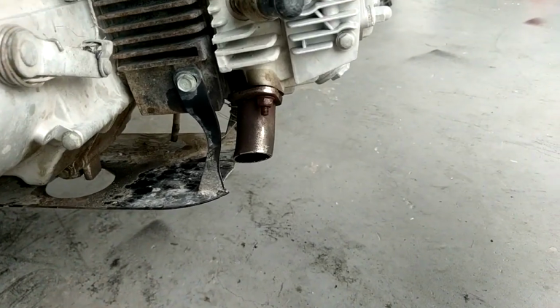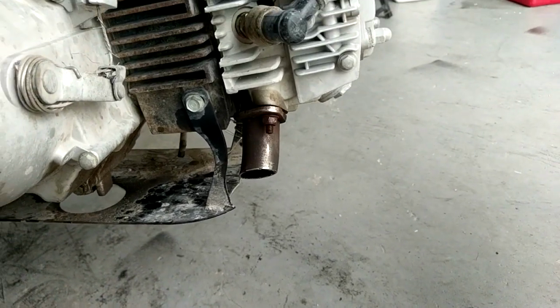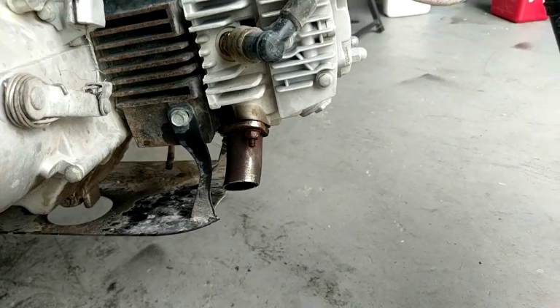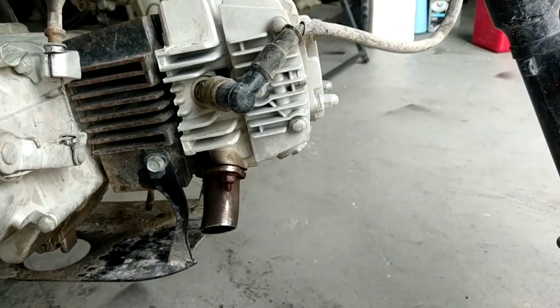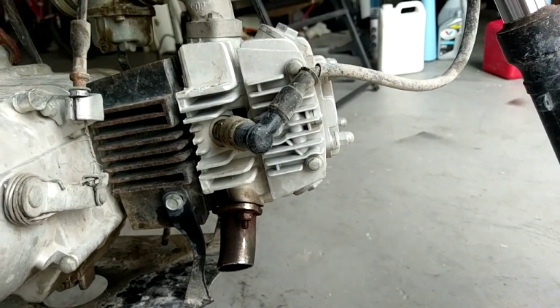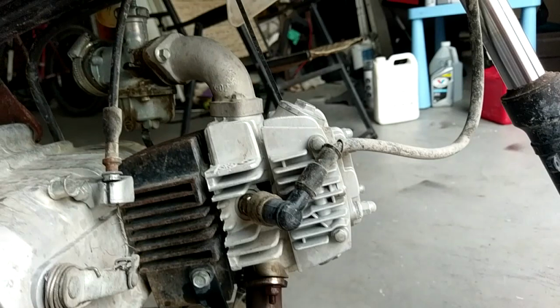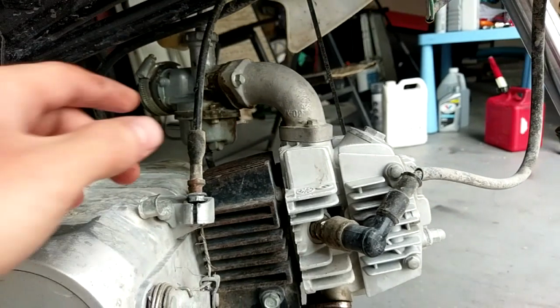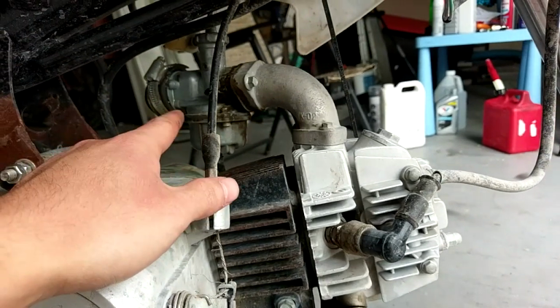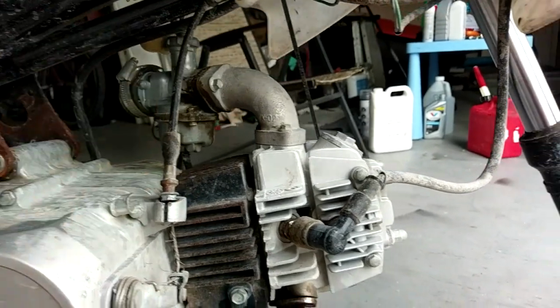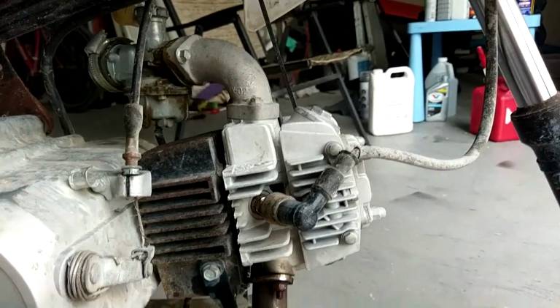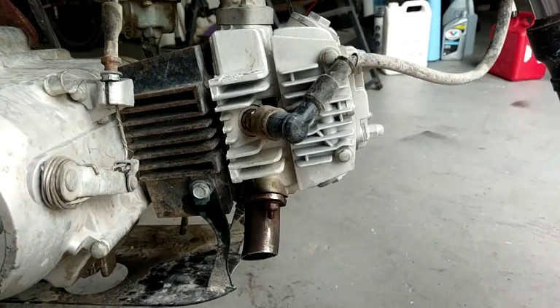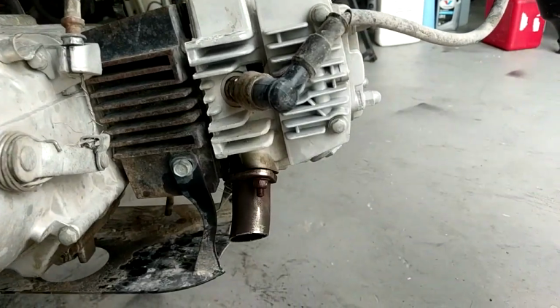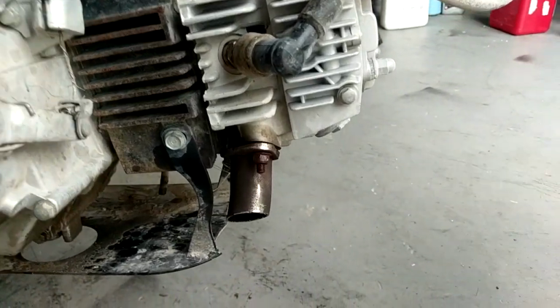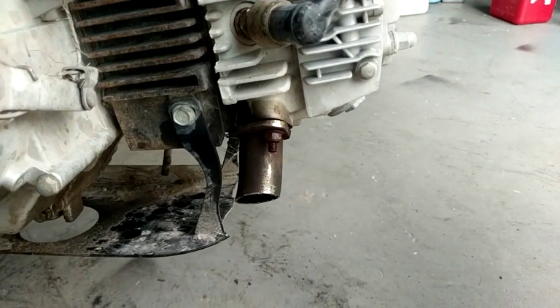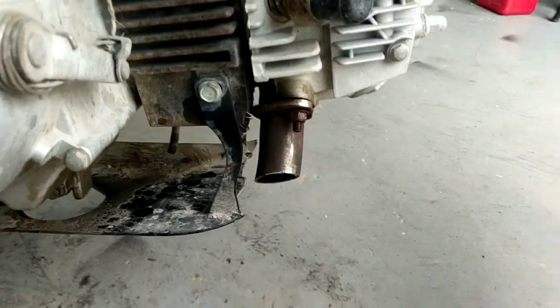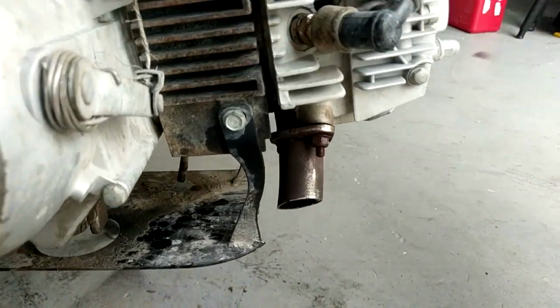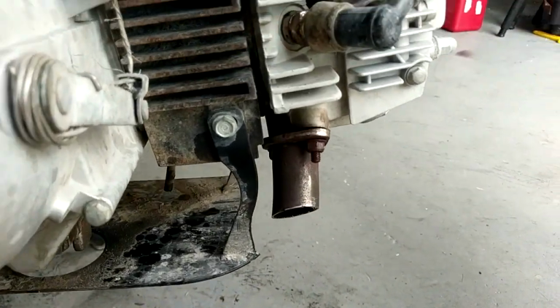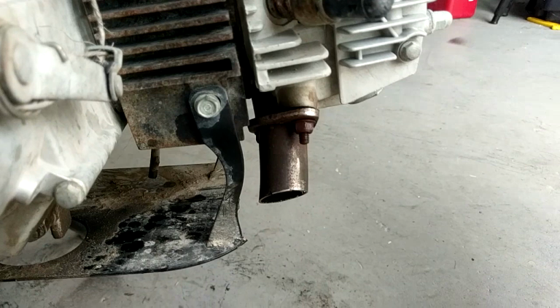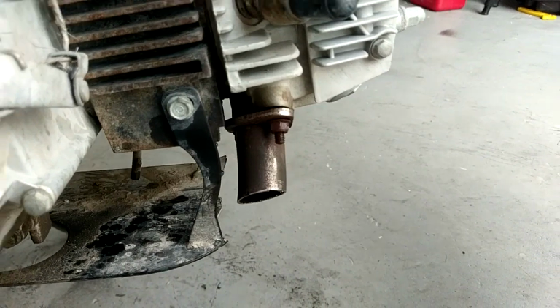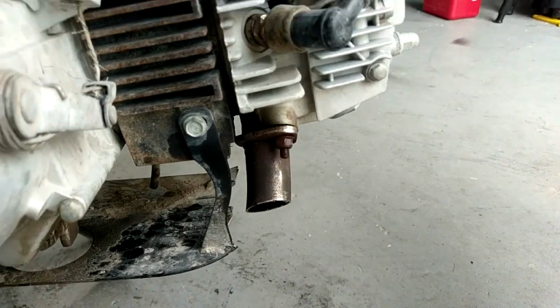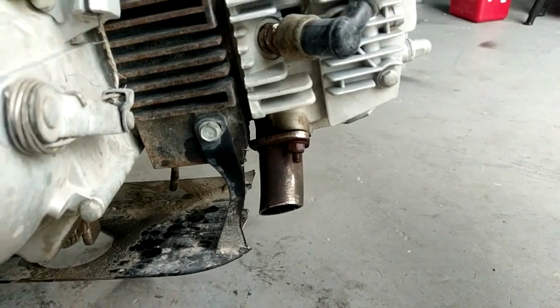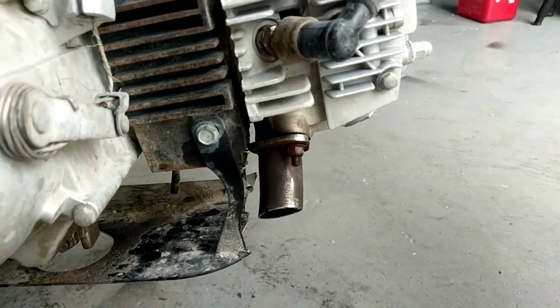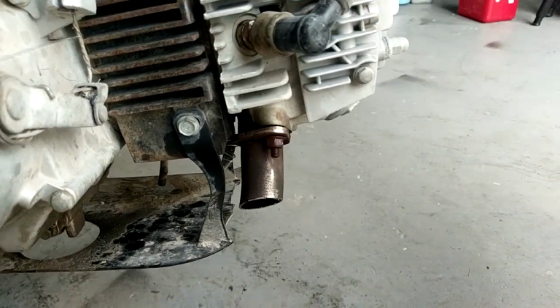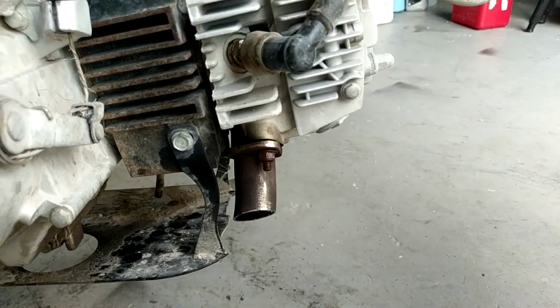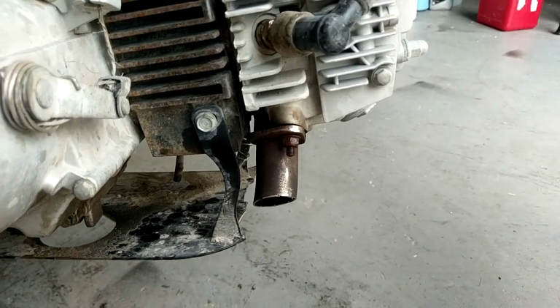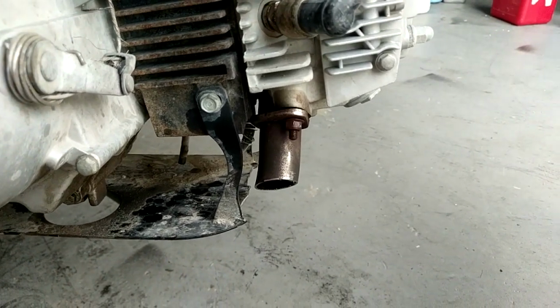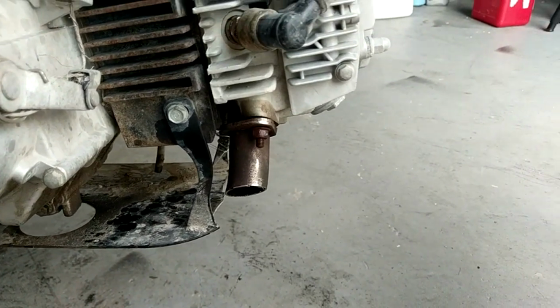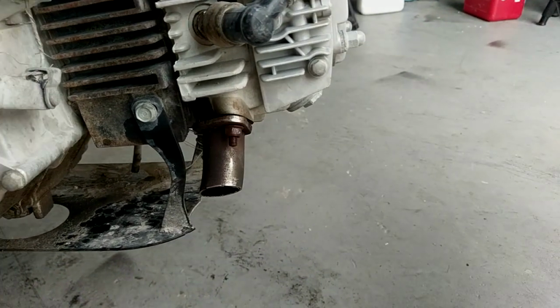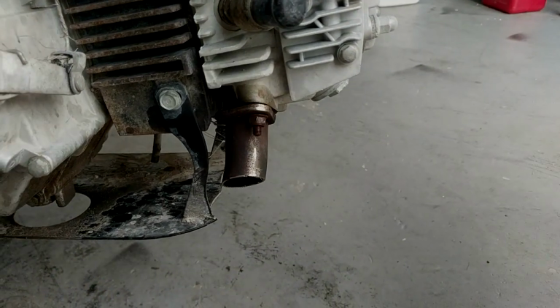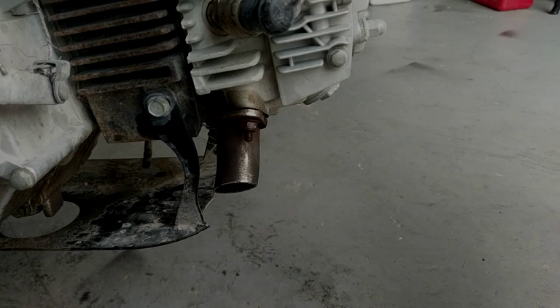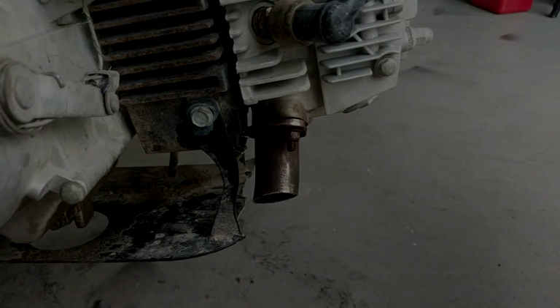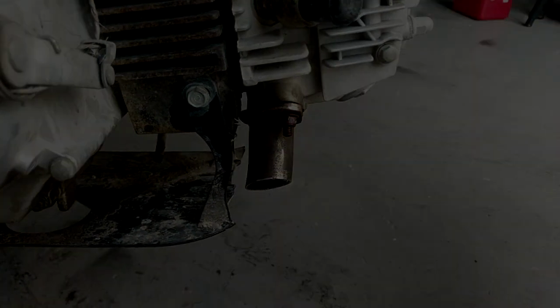This bike never ran too good ever since I changed the carburetor, but that's my fault, not the bike's fault. I'm gonna cut to some clips when it's a bit later at night so you guys can see the flames it puts out.